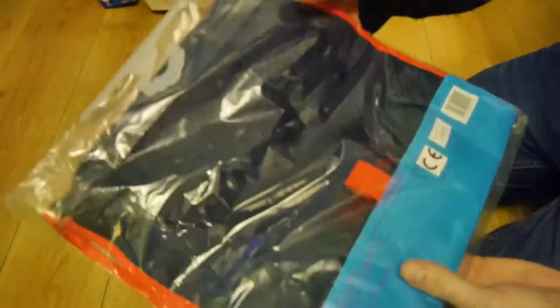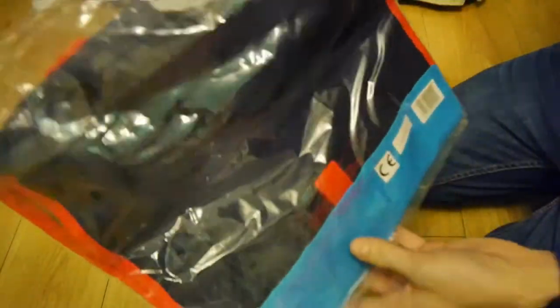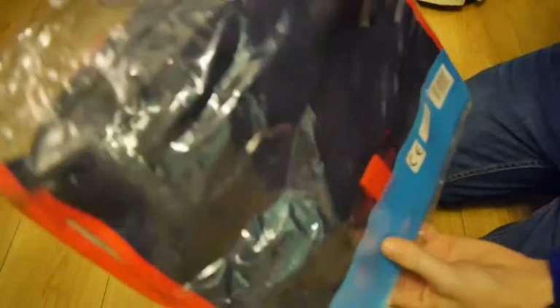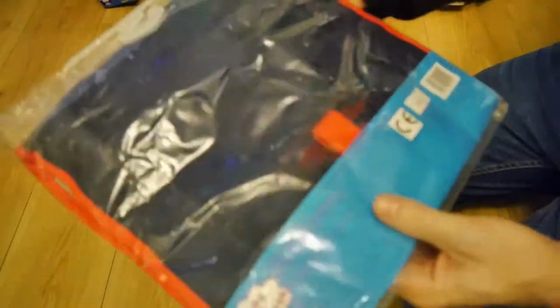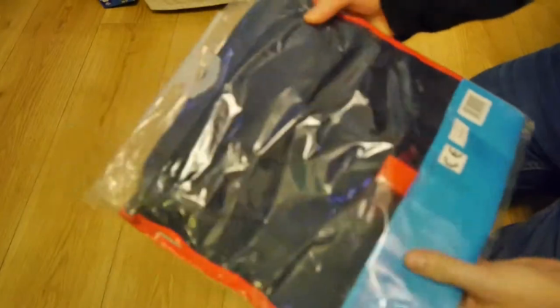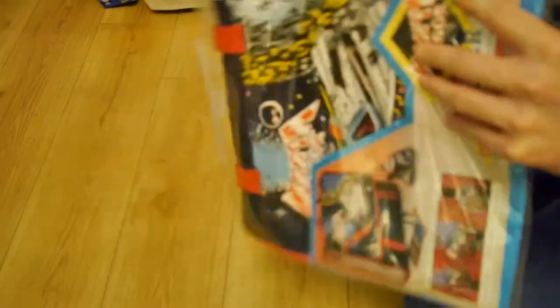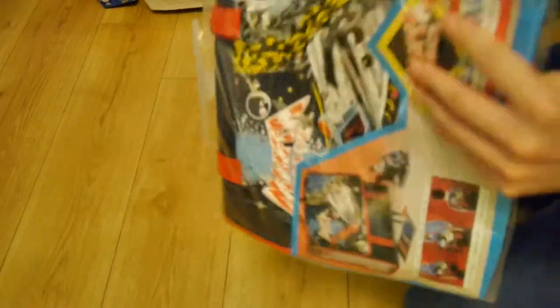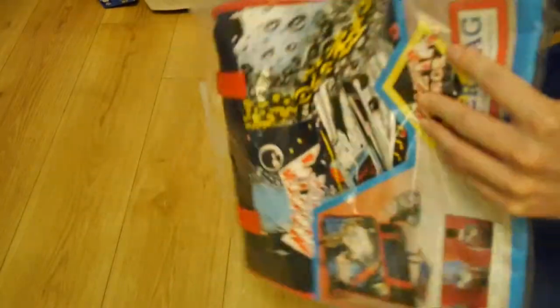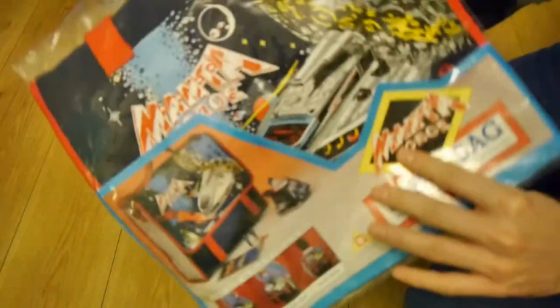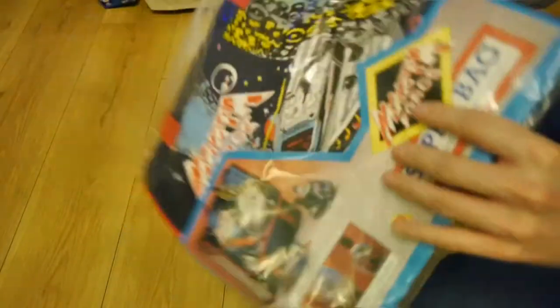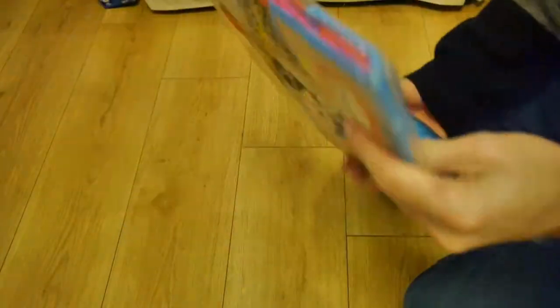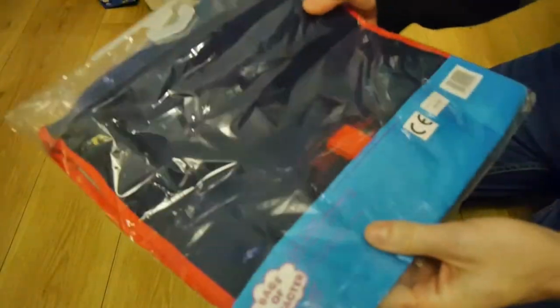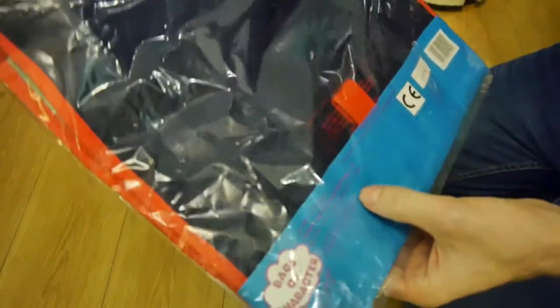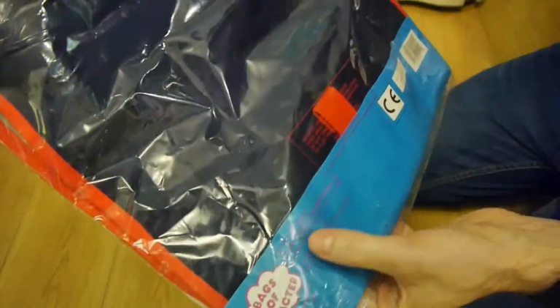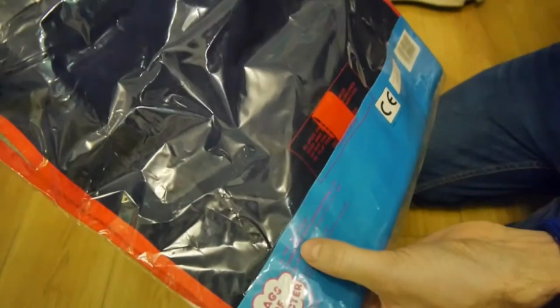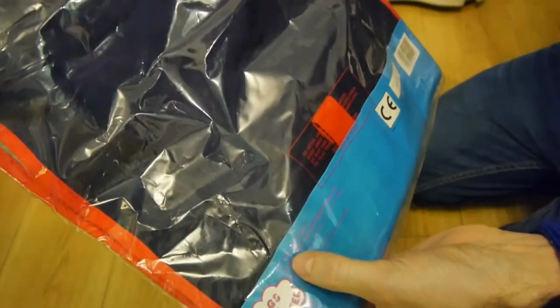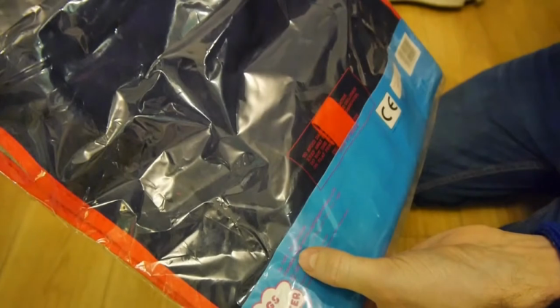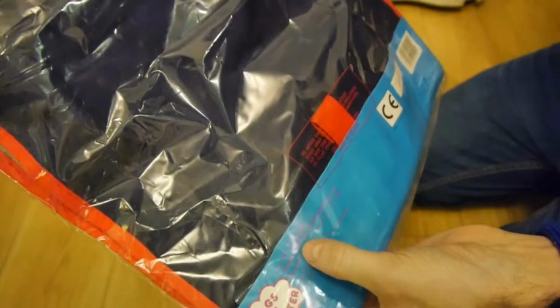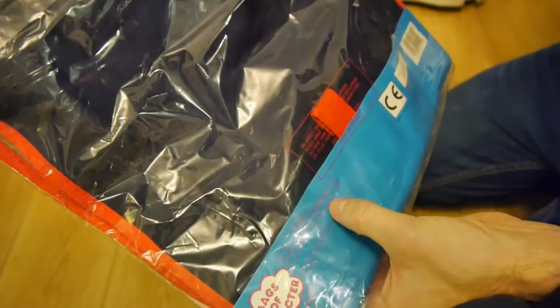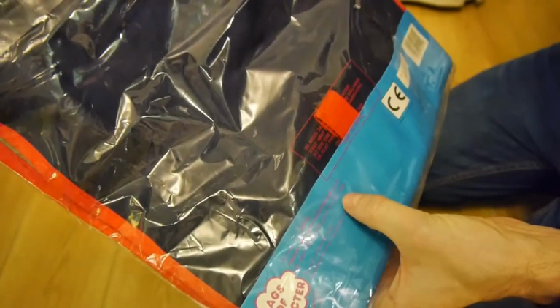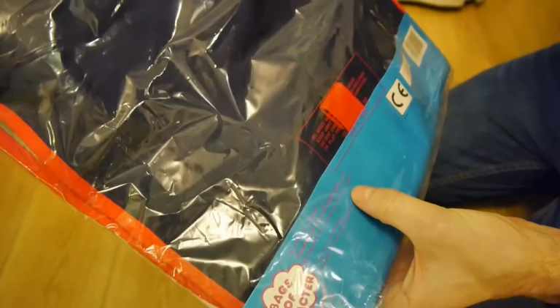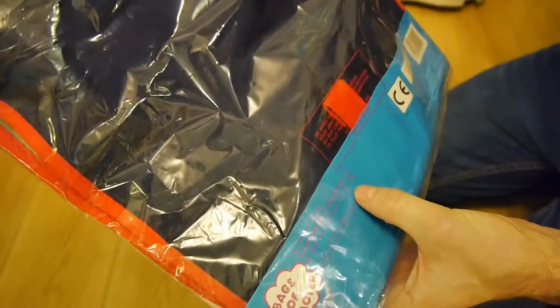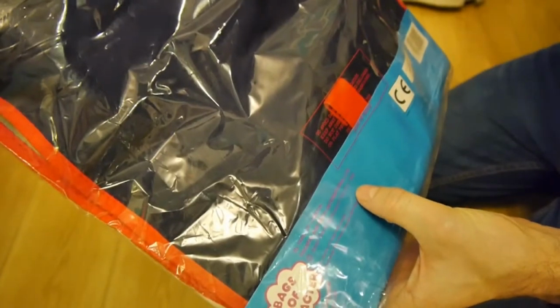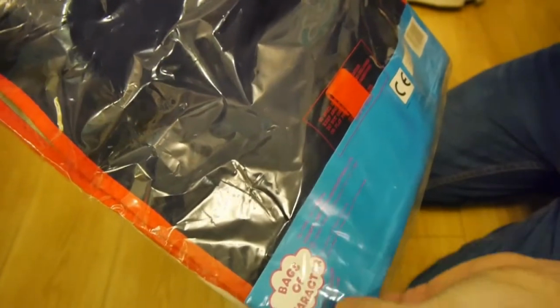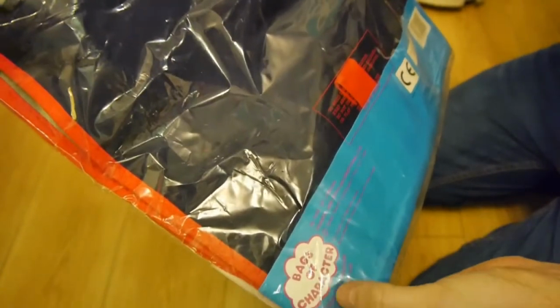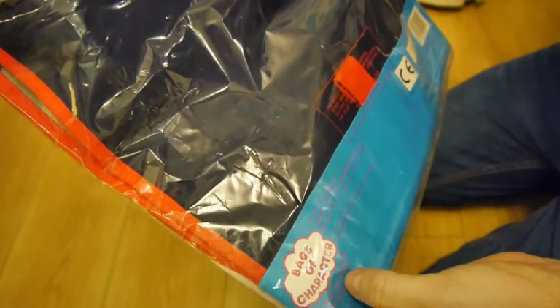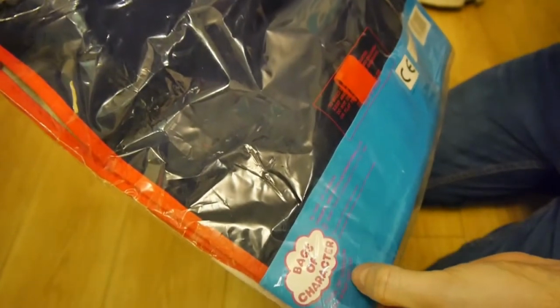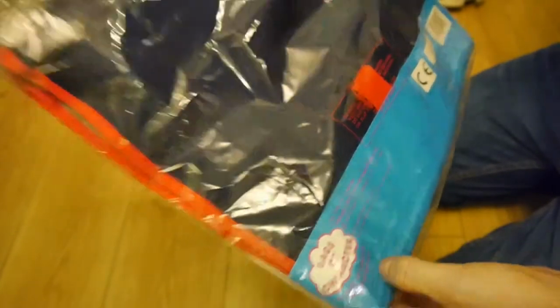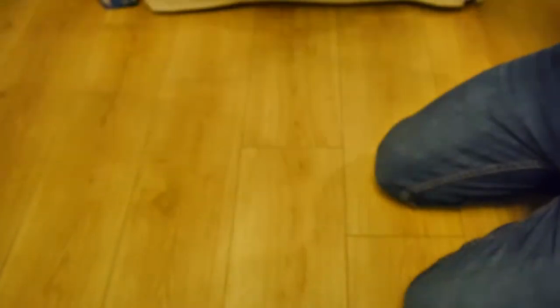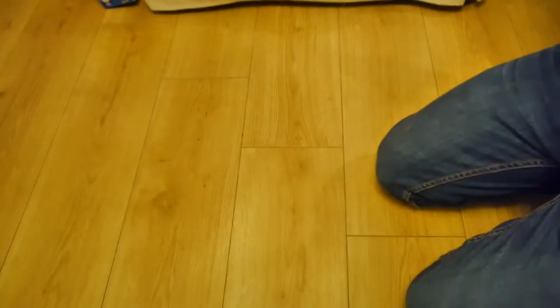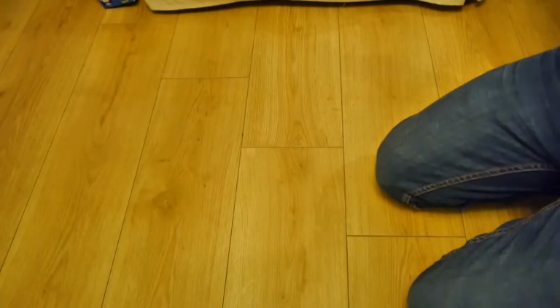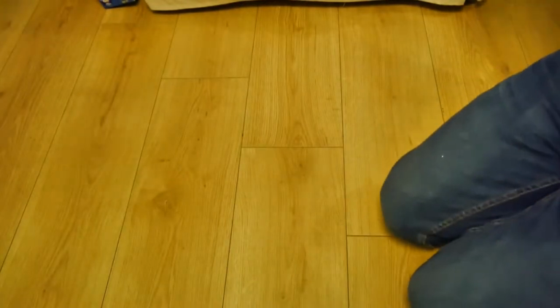Maybe some alcohol, or drugs, if you're into that sort of thing. Bags of Character, 1988. Bags of Character. There we go.